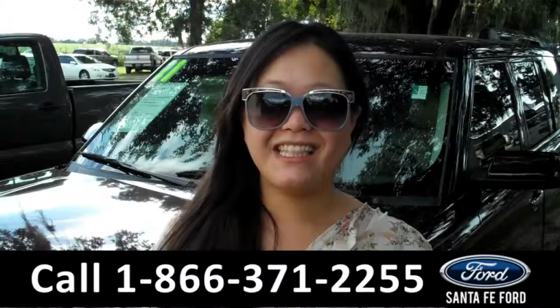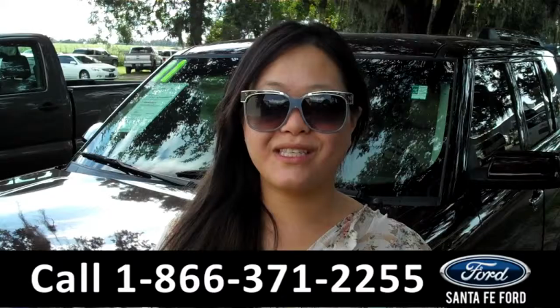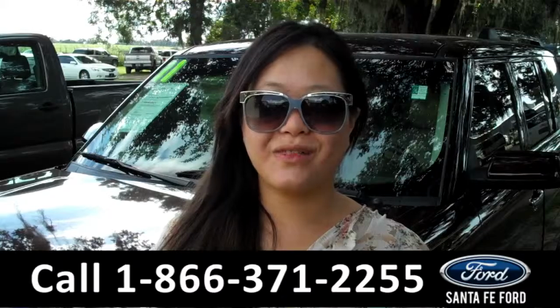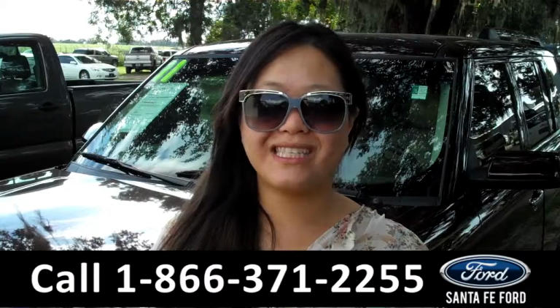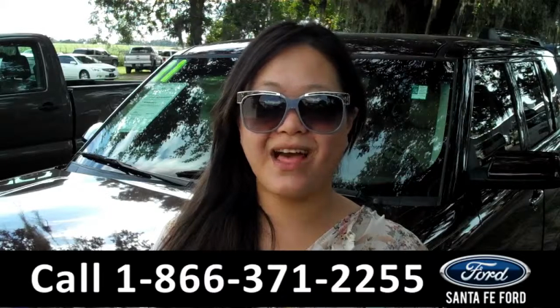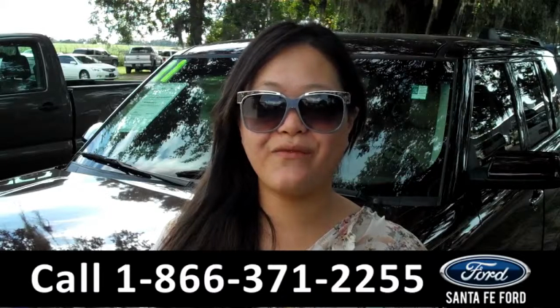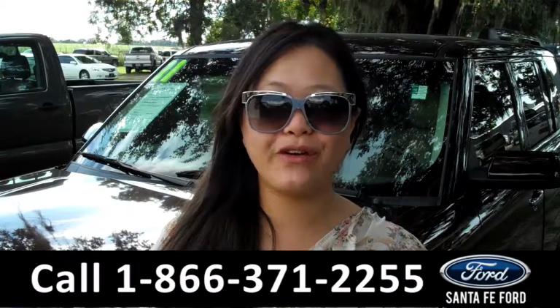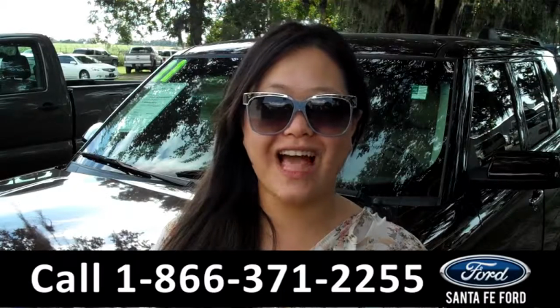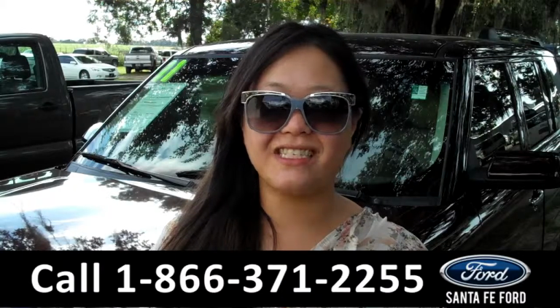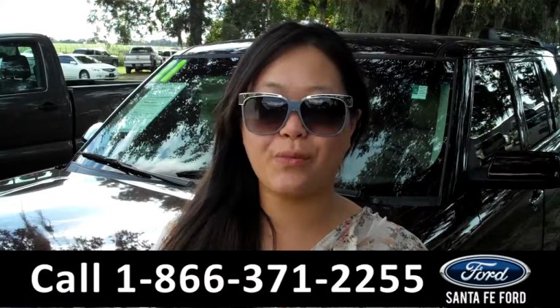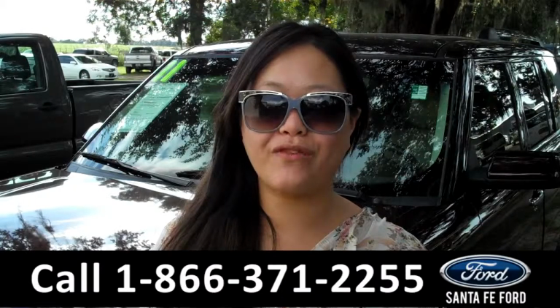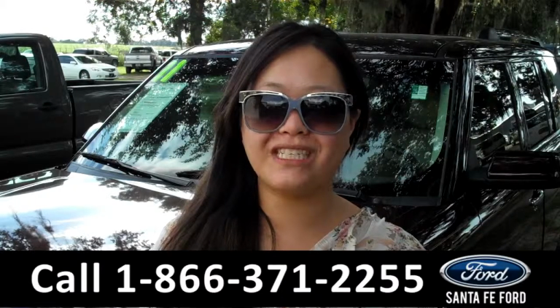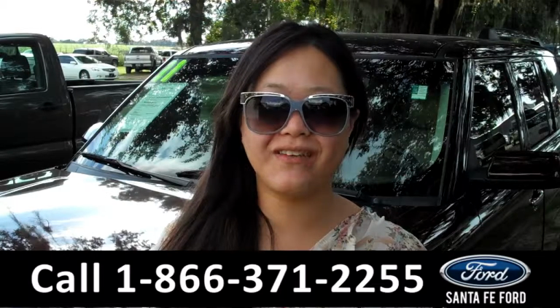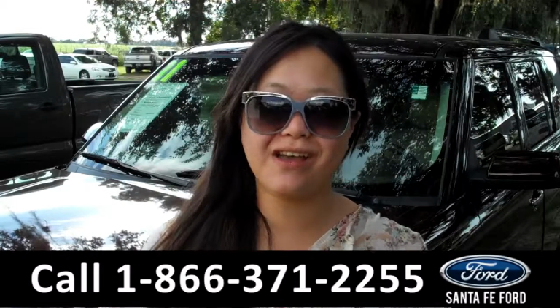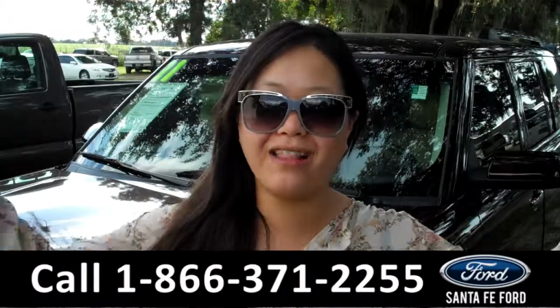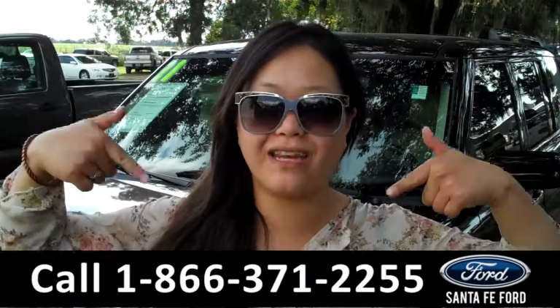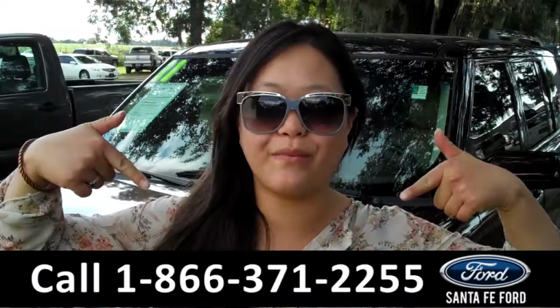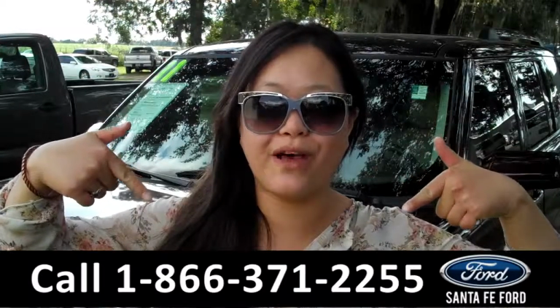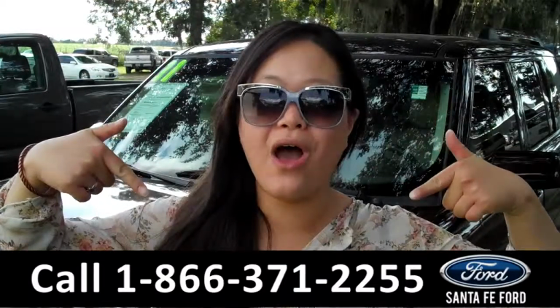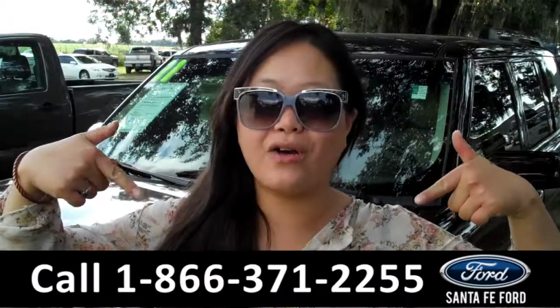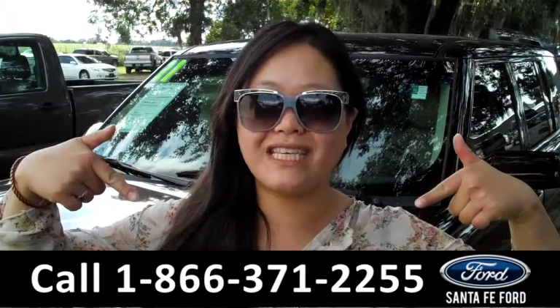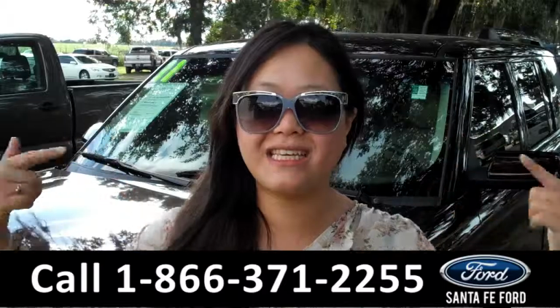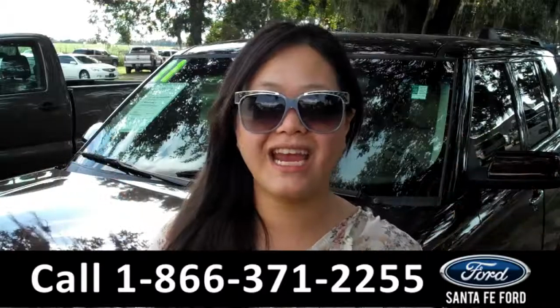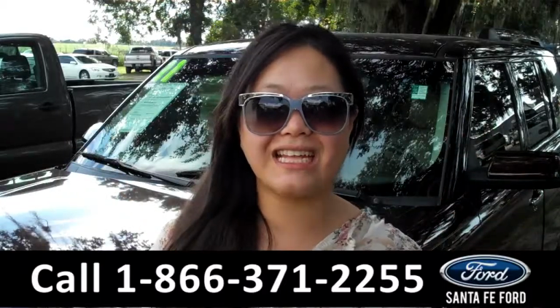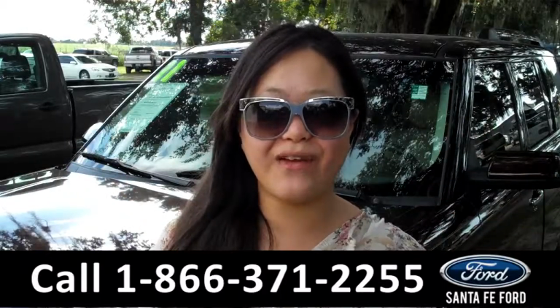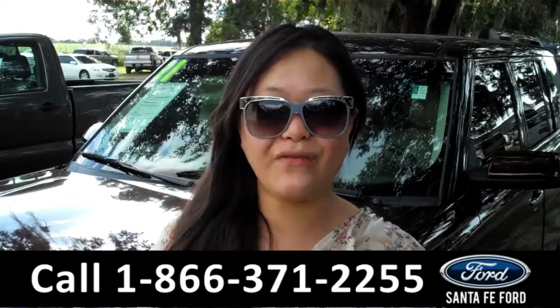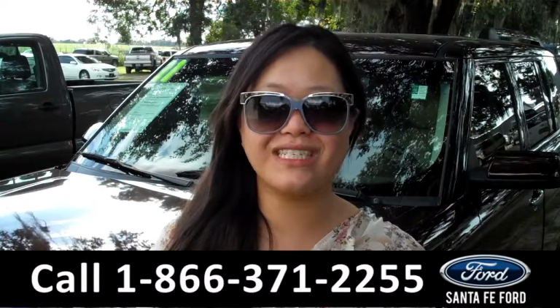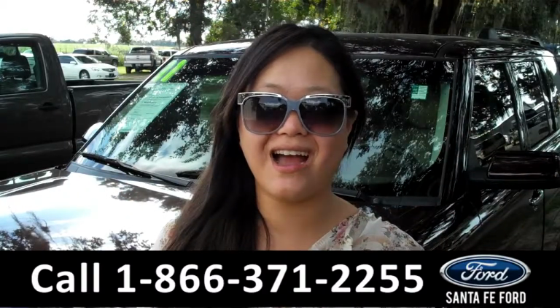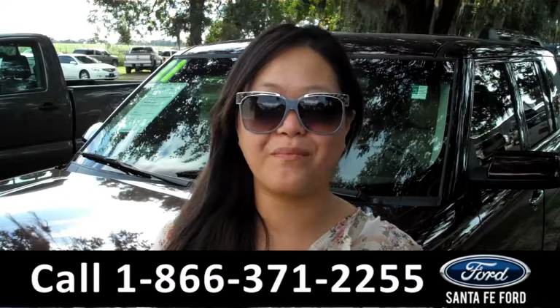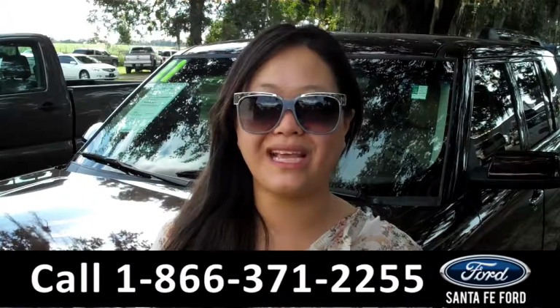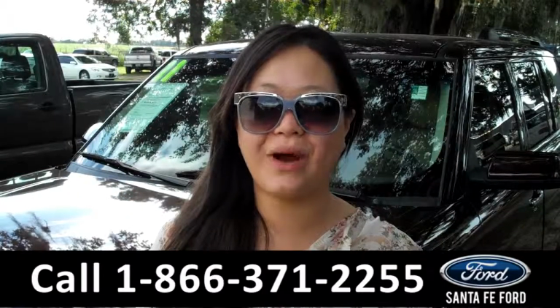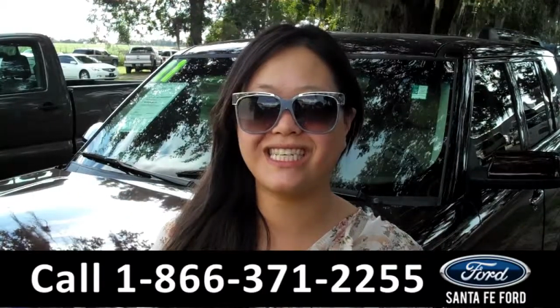That was the 2011 Ford Flex. For more information, give us a call at the number below, or visit us online at SantaFeFord.com. Thanks for watching.